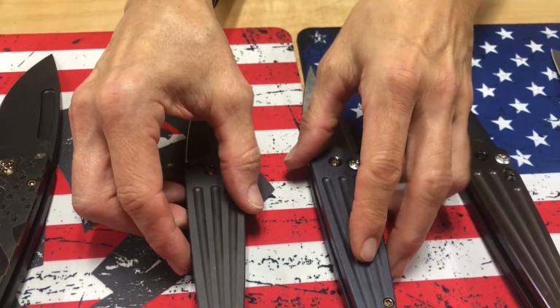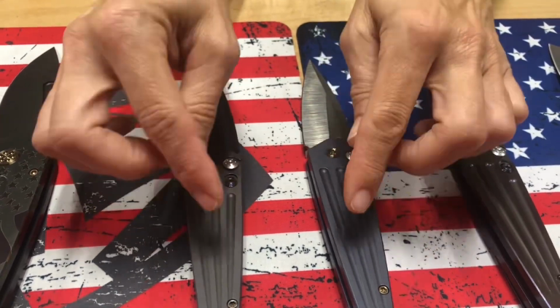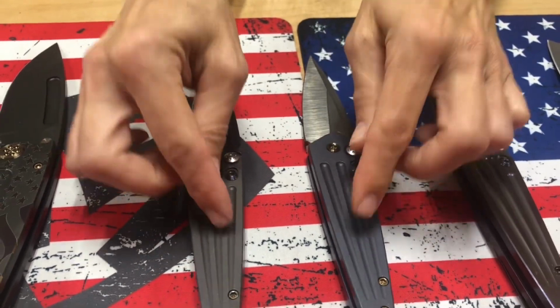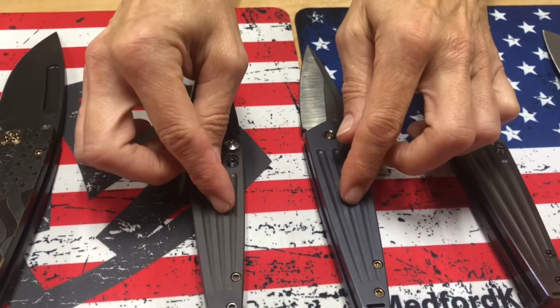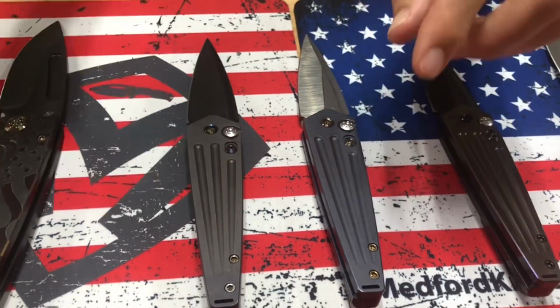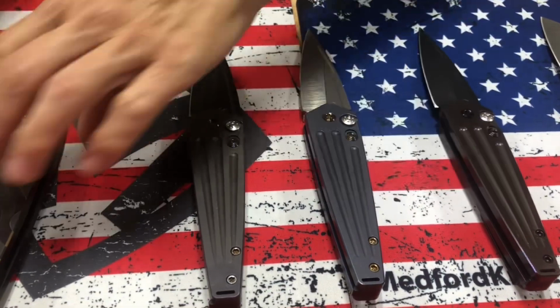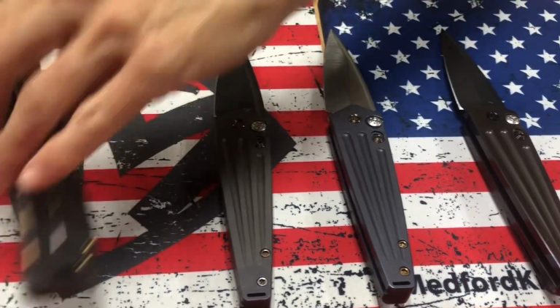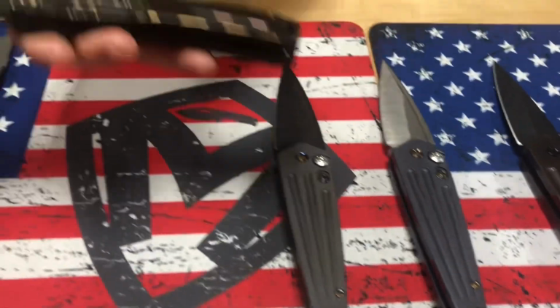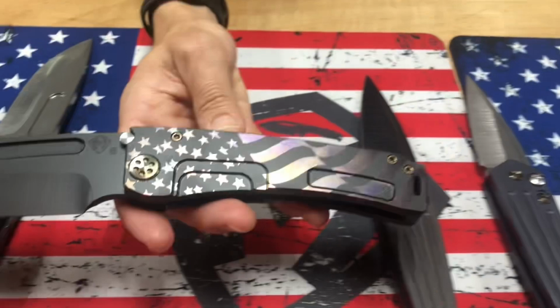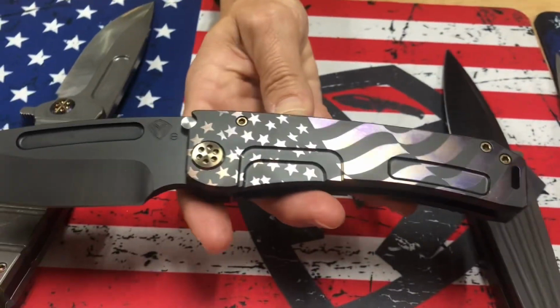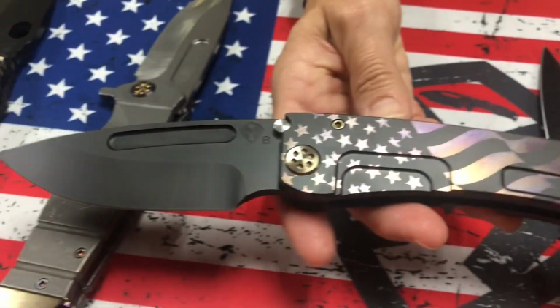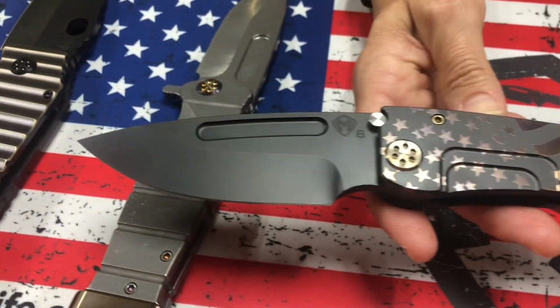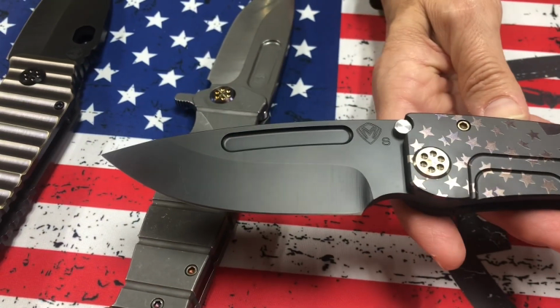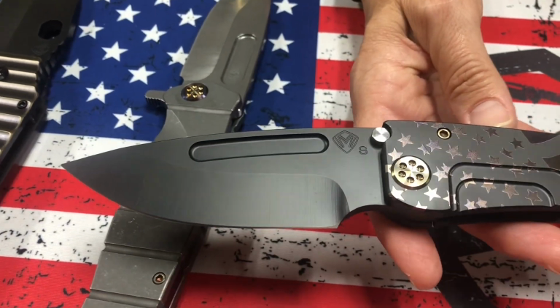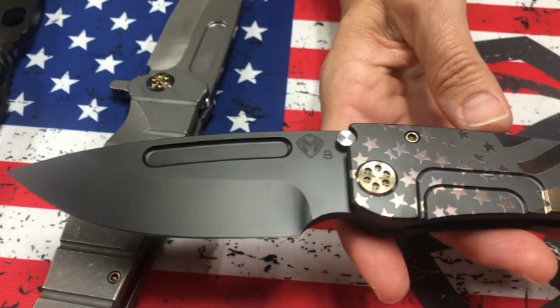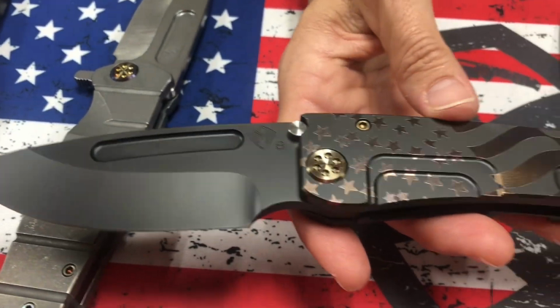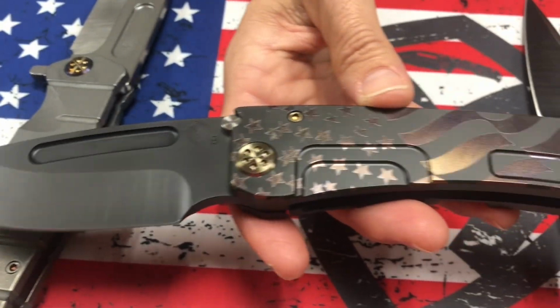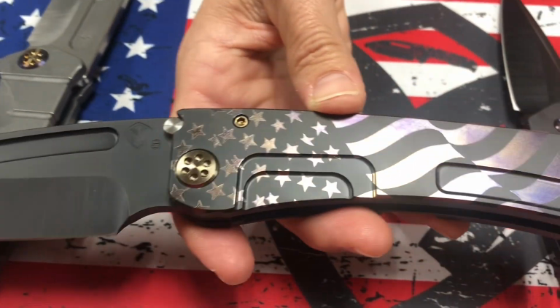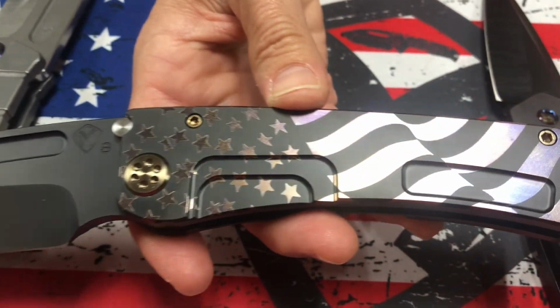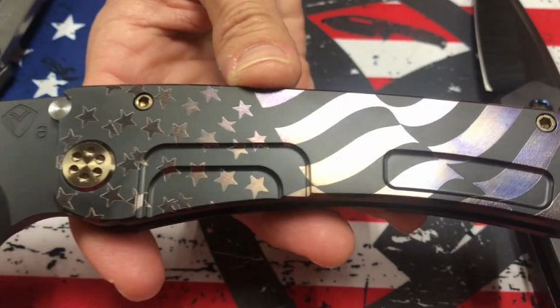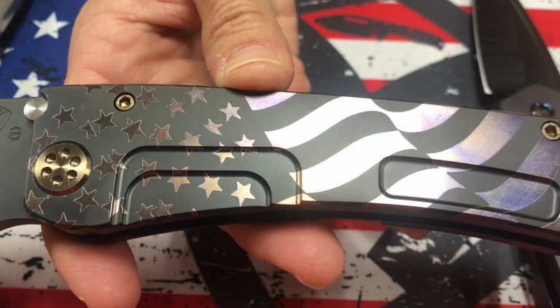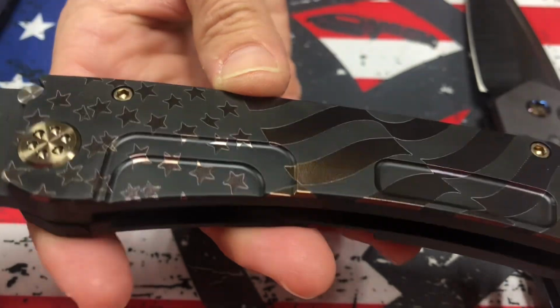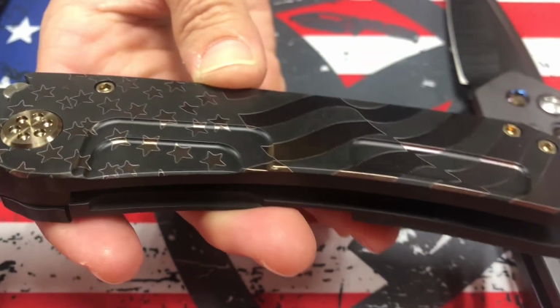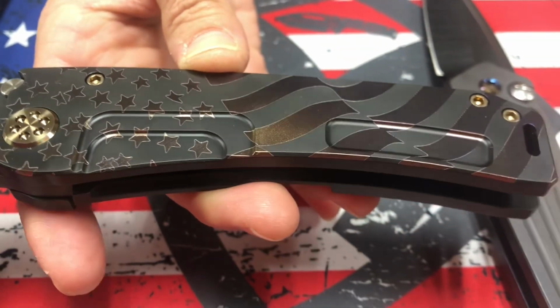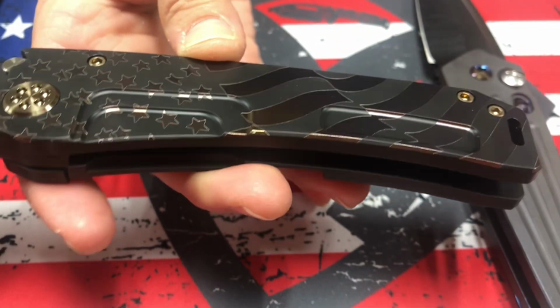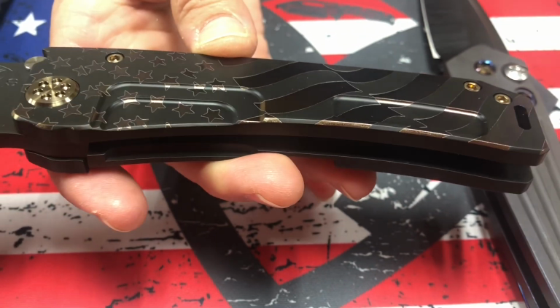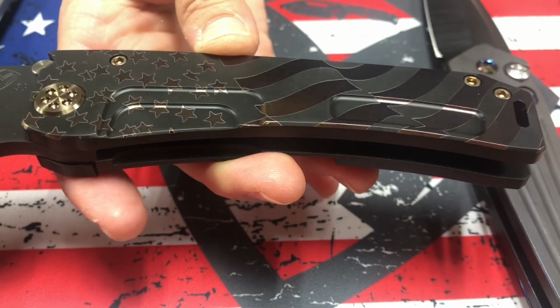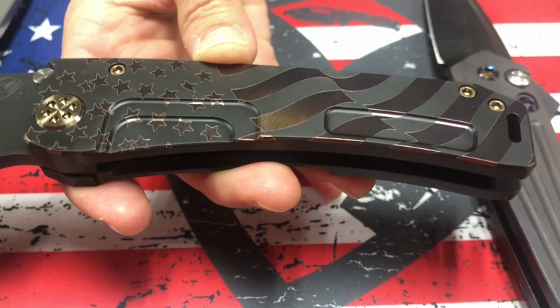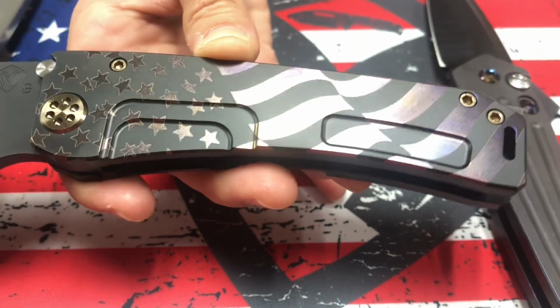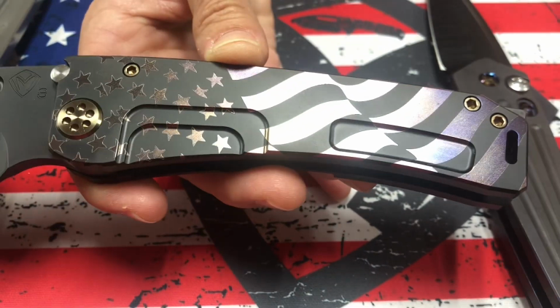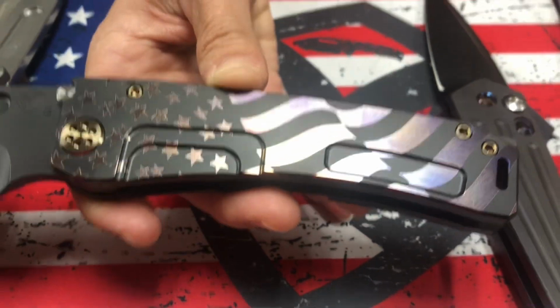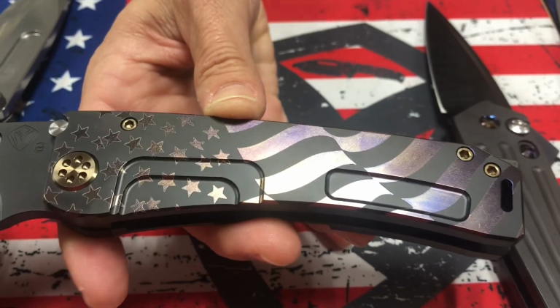Both of these are old-school tumbled. Next to that, we have the Marauder H — S35 PVD drop-point blade, PVD handles. We call this our ghosted American flag, though maybe not on this one — it's got some violet and bronze colors.